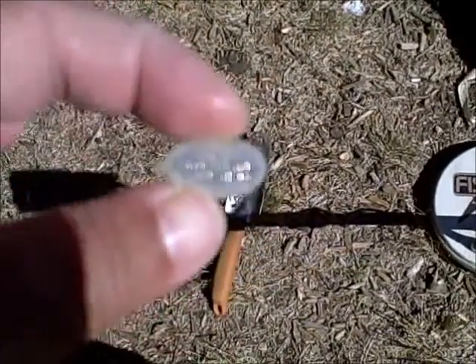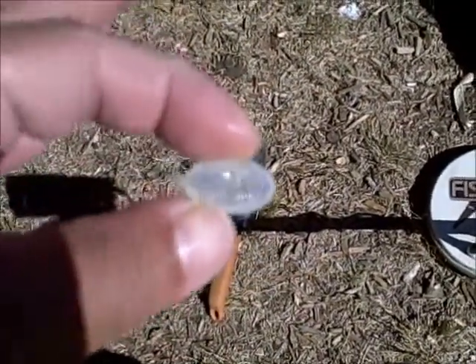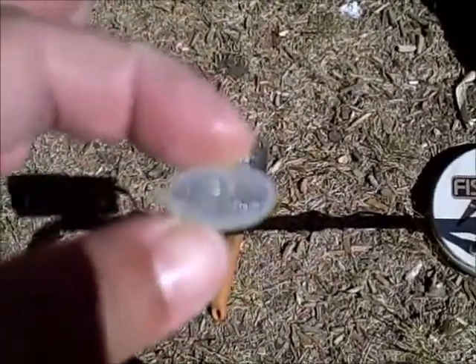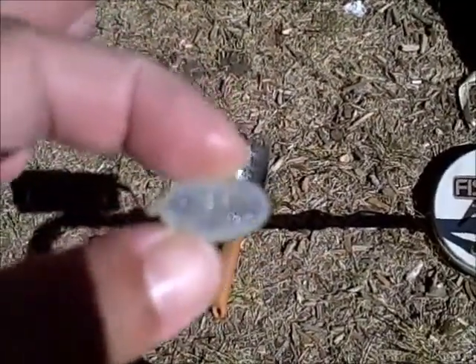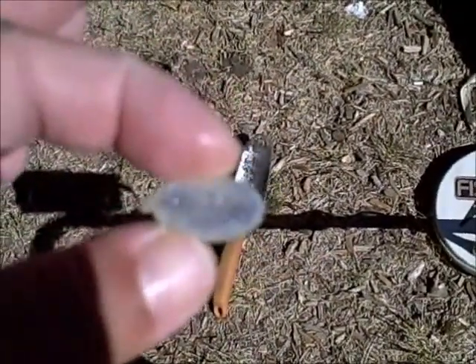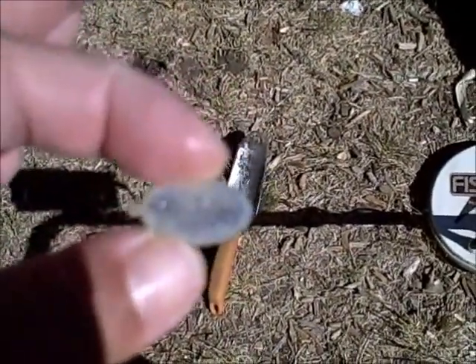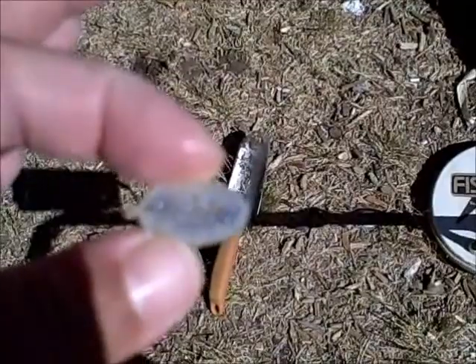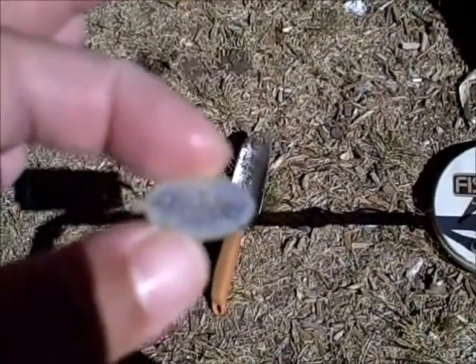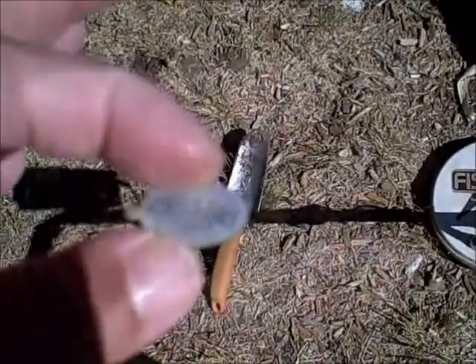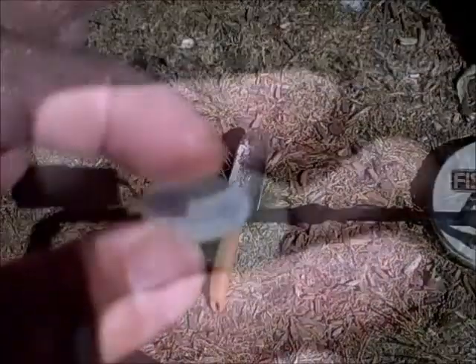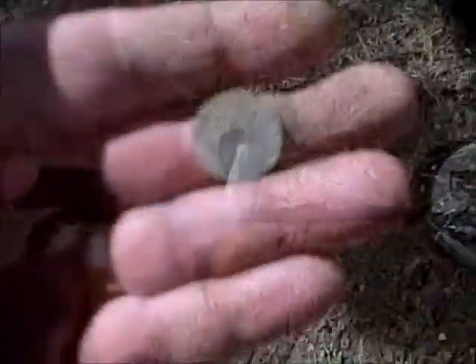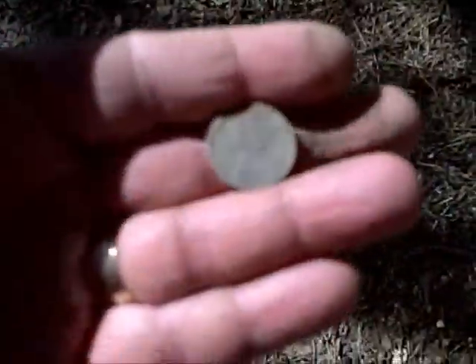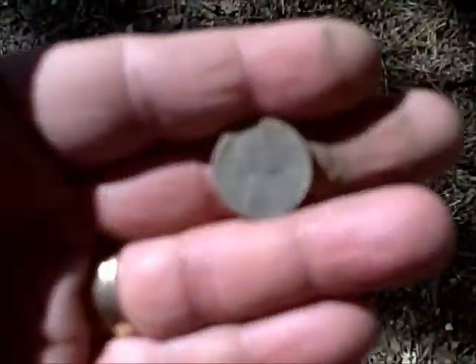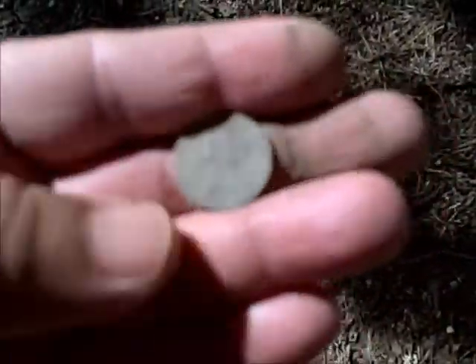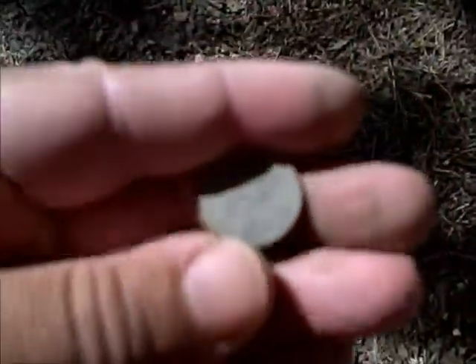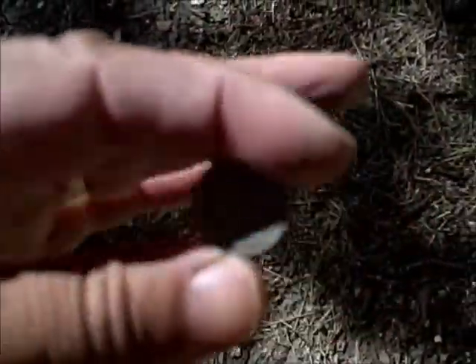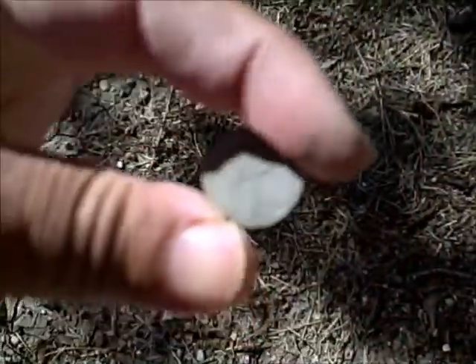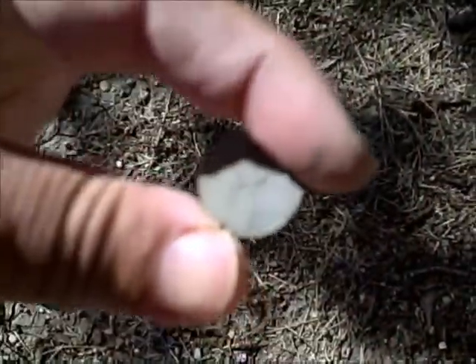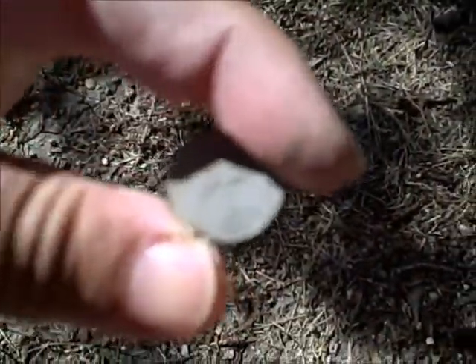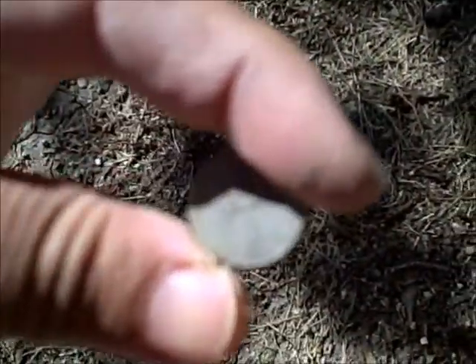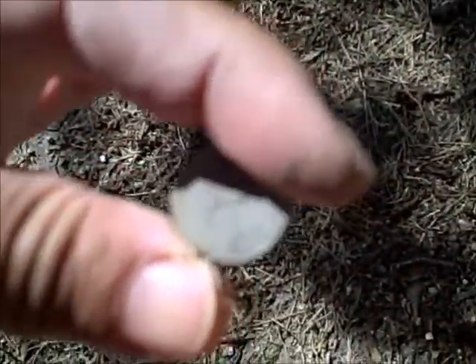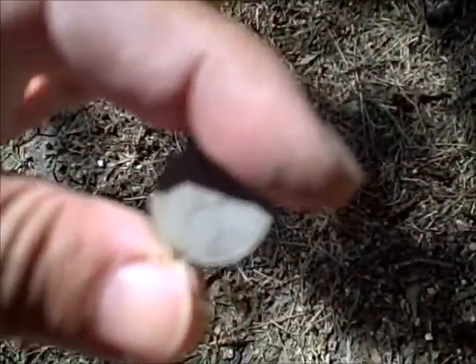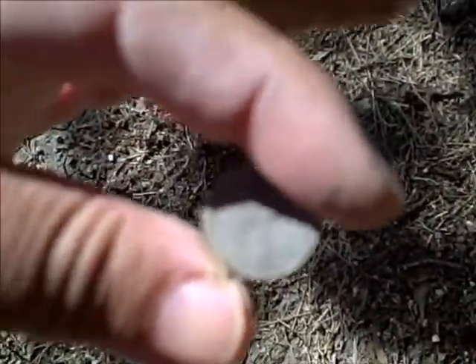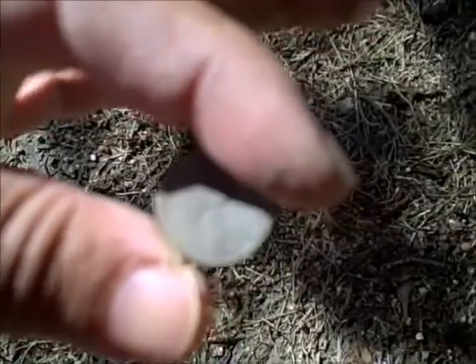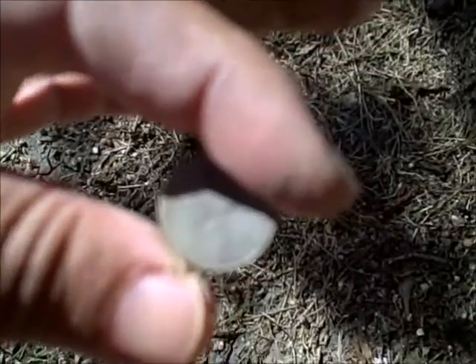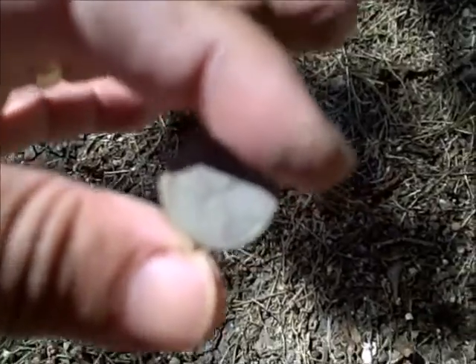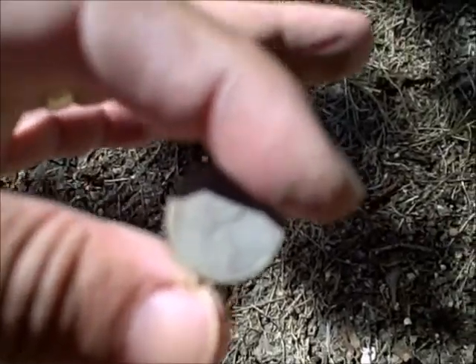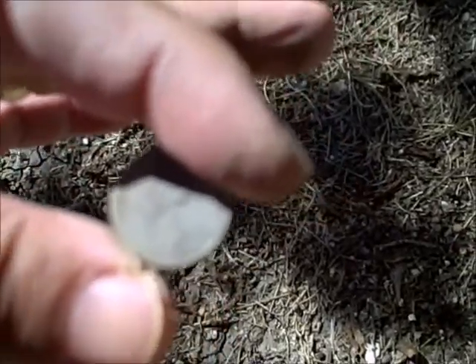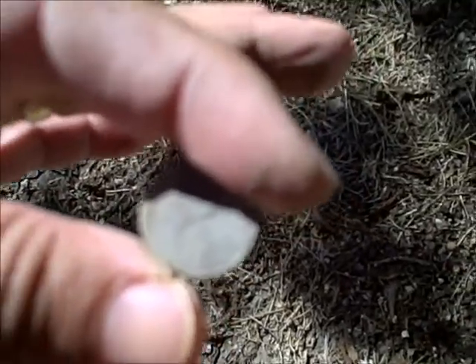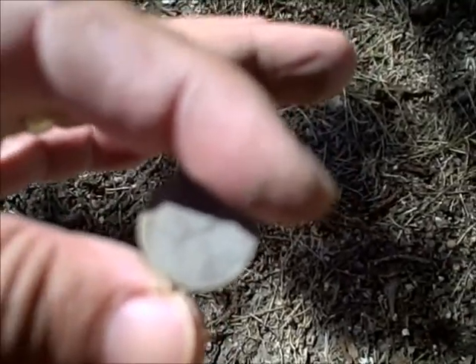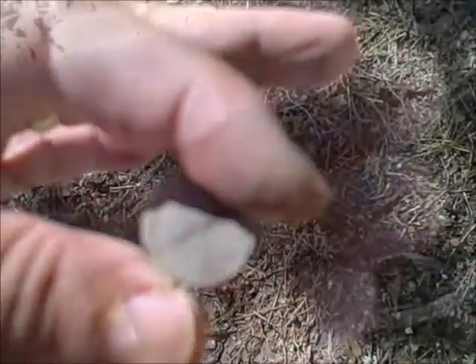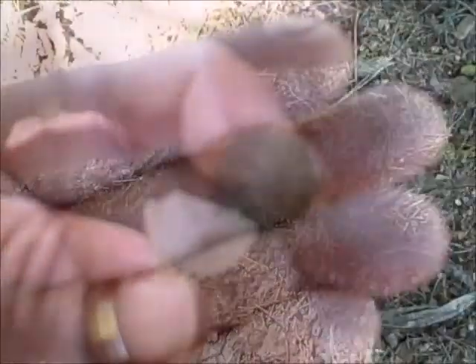Here's our first find this morning. Not bad. It's been a slow go so far, but we did find a penny — a 1963 Lincoln. So we'll keep going.